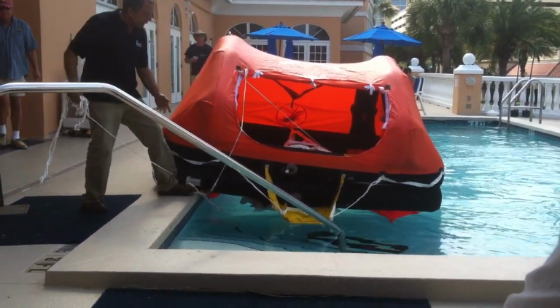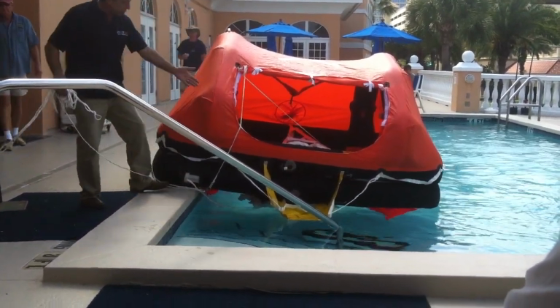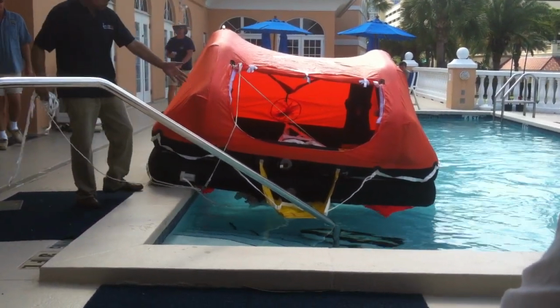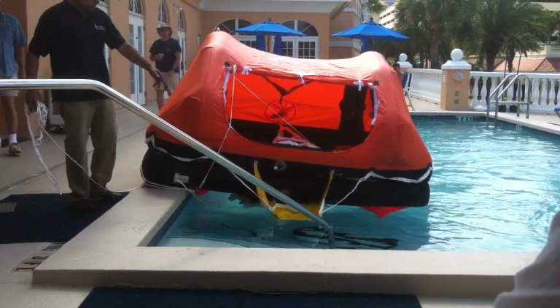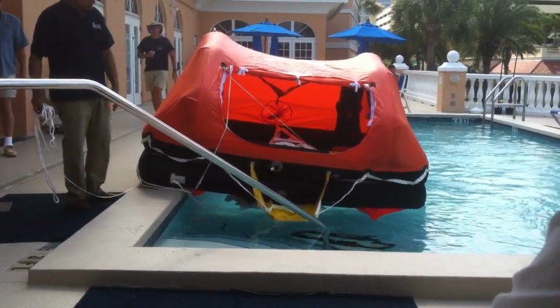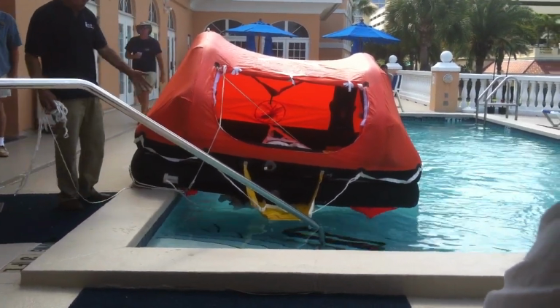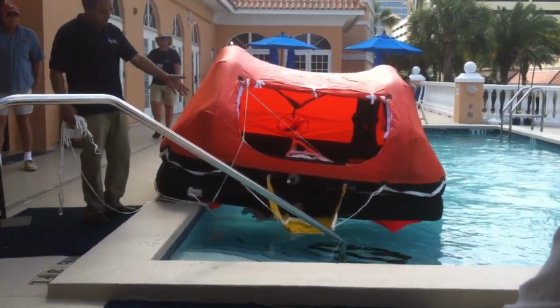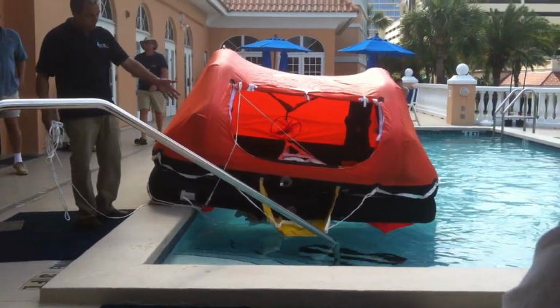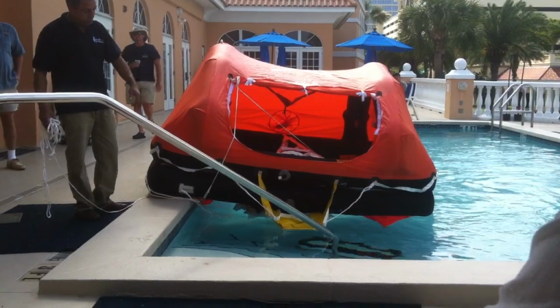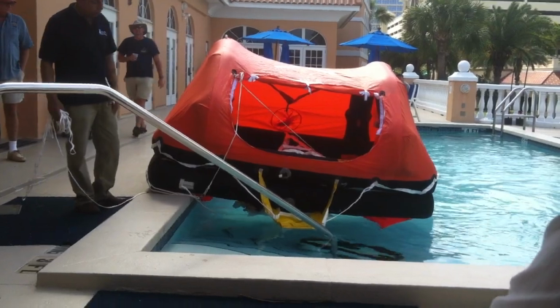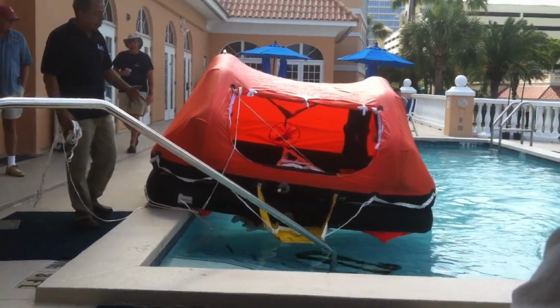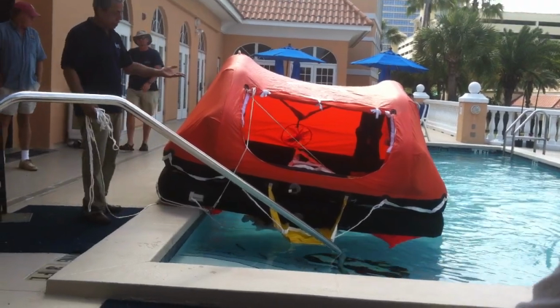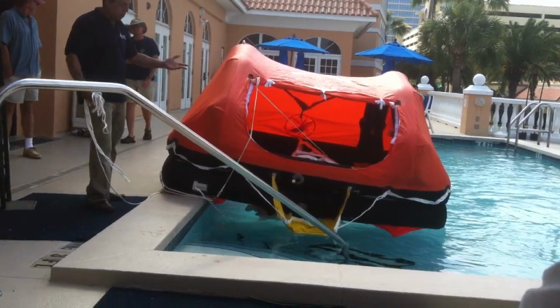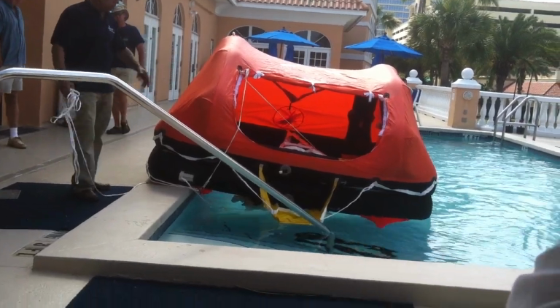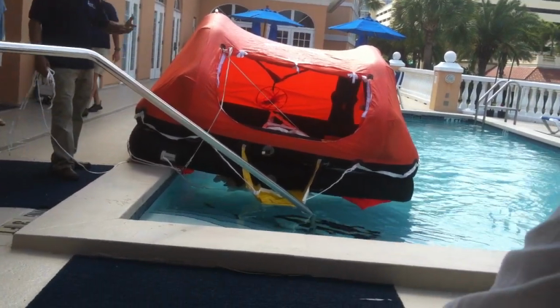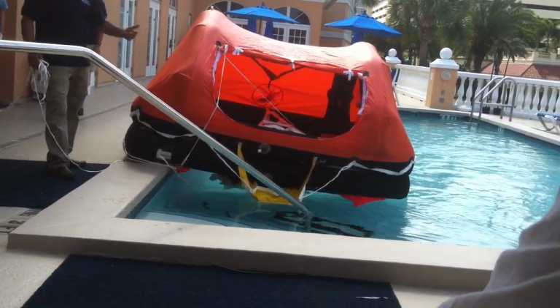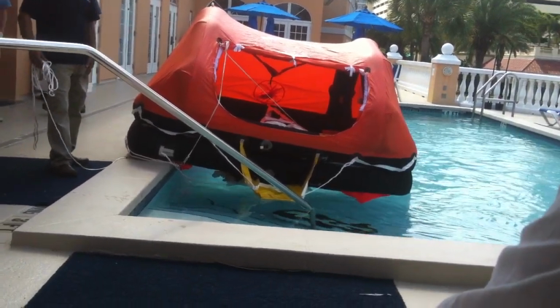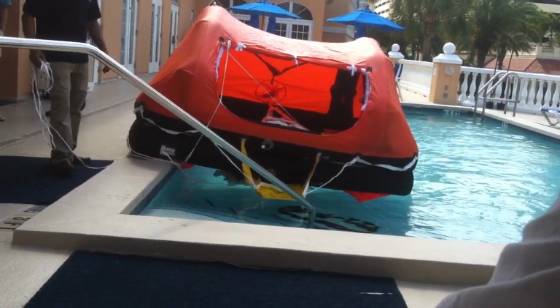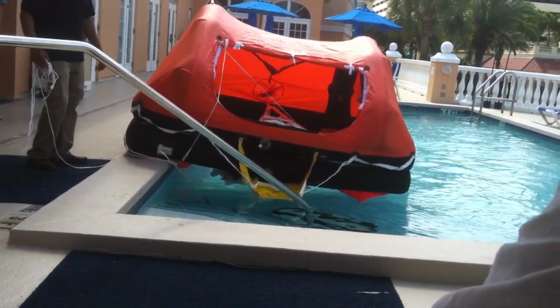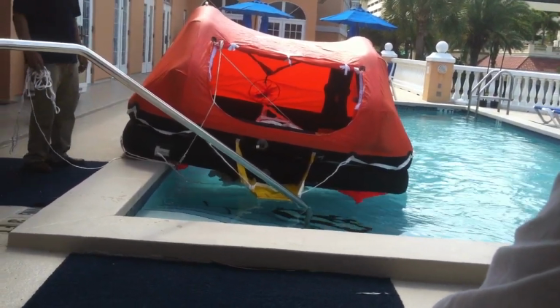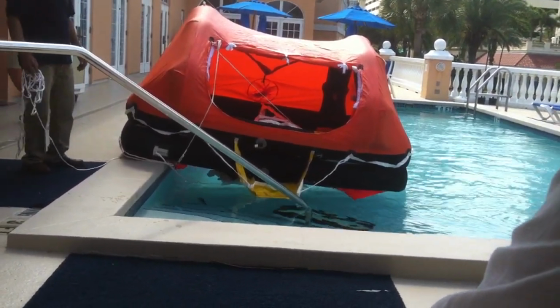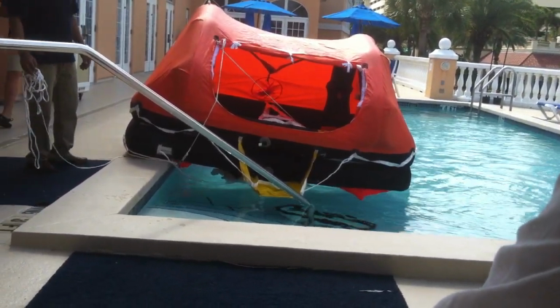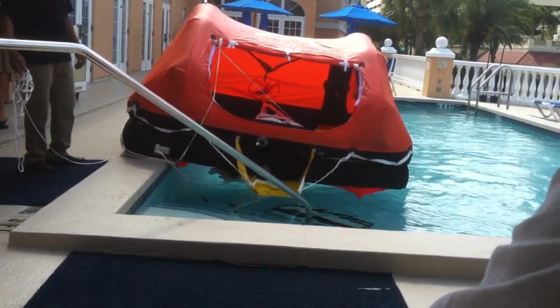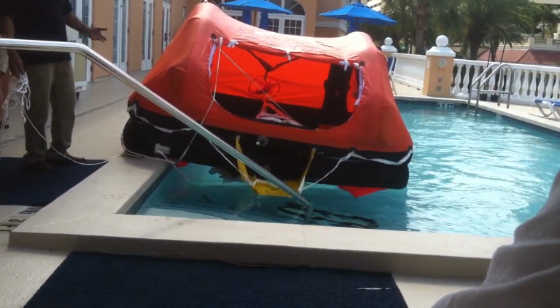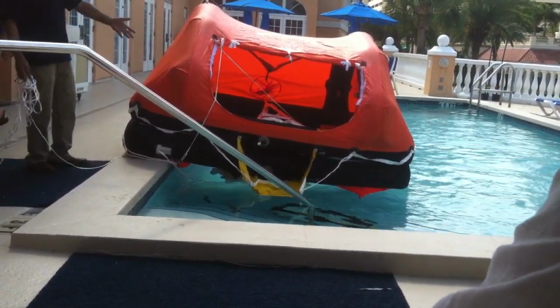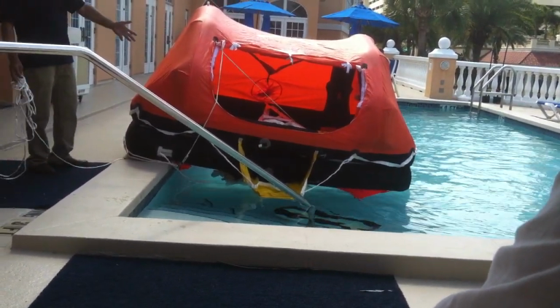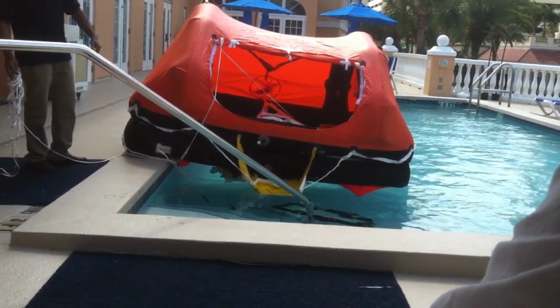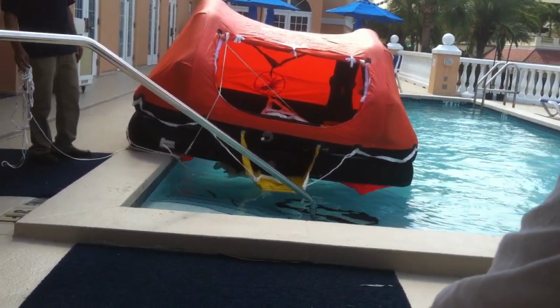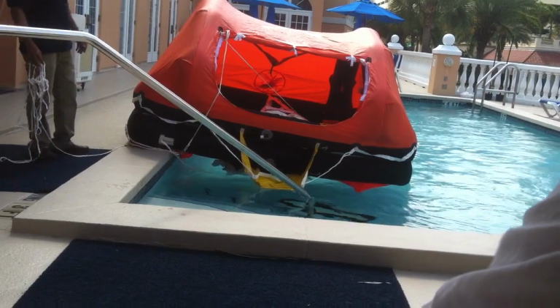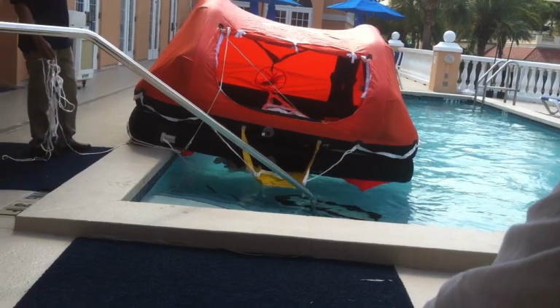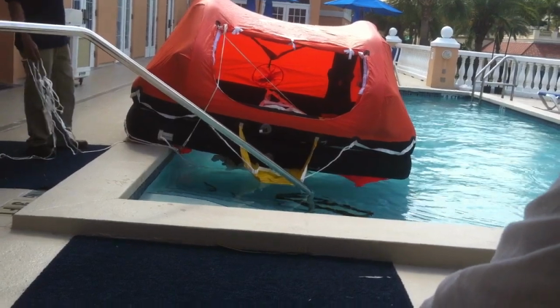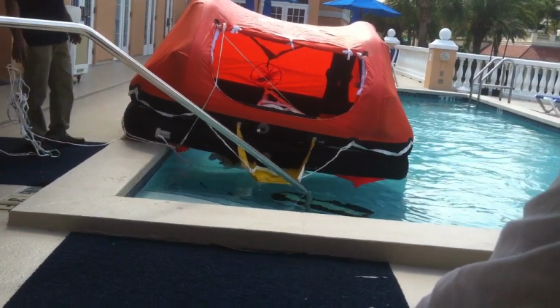And this particular model has a boarding ramp, which helps to get in it, because if you're floating with it, it's a little difficult.